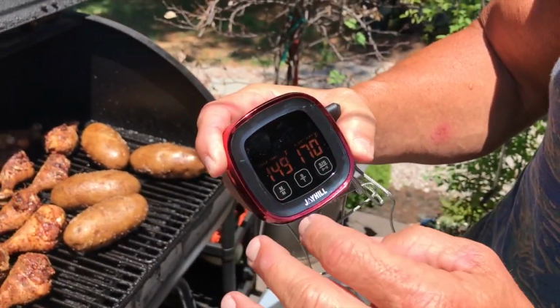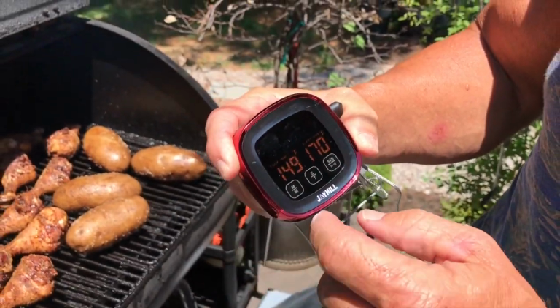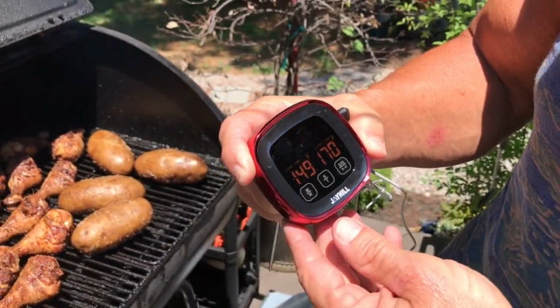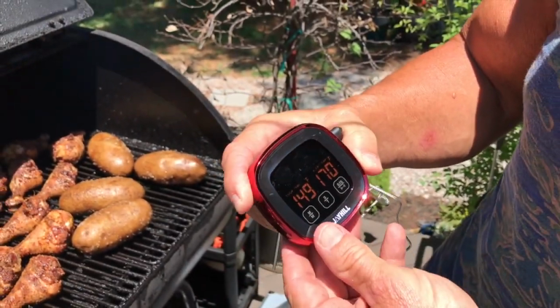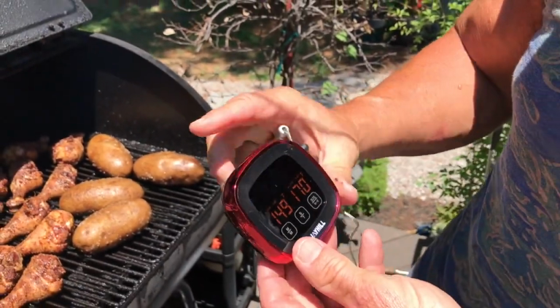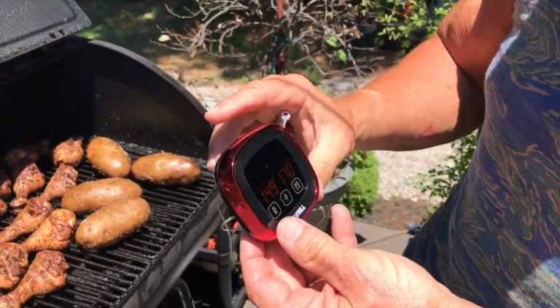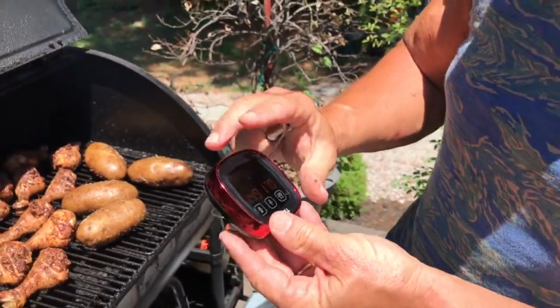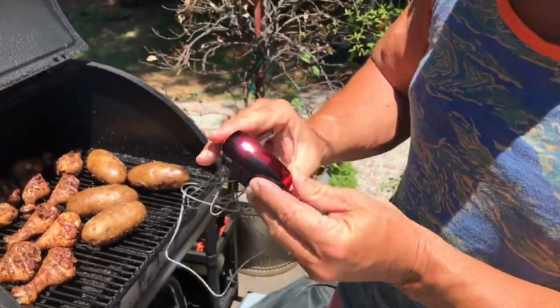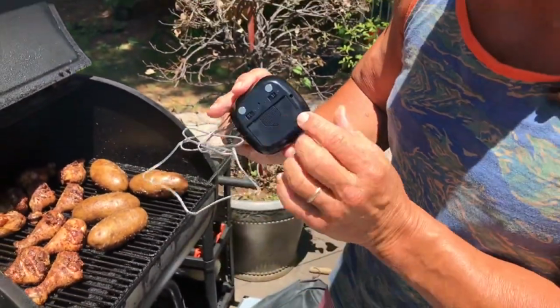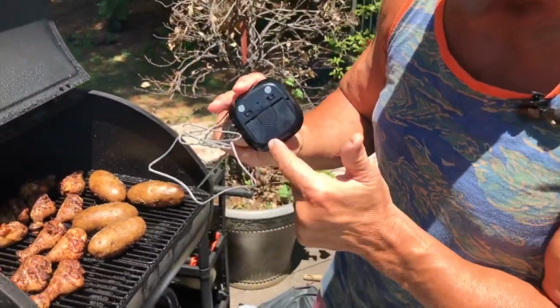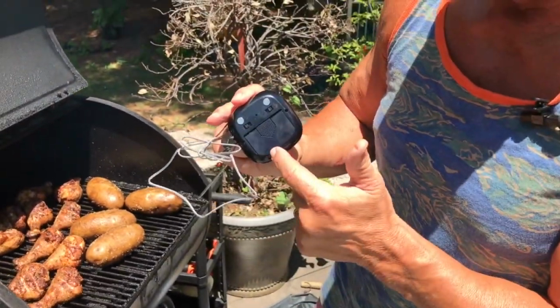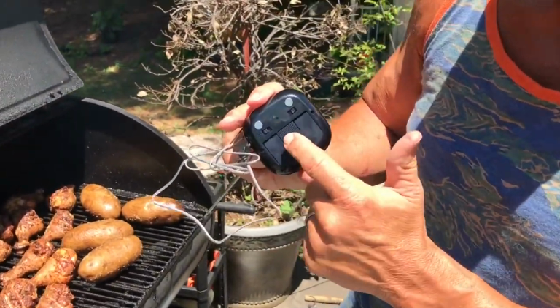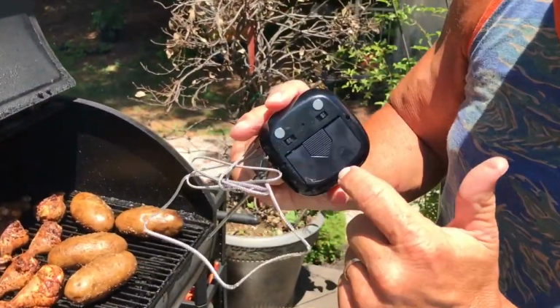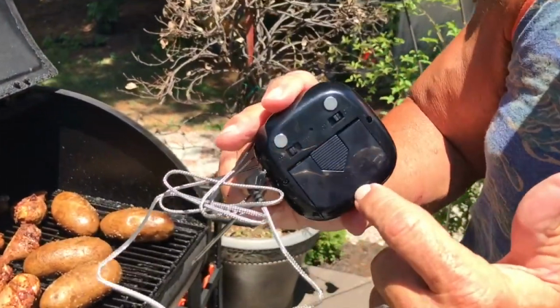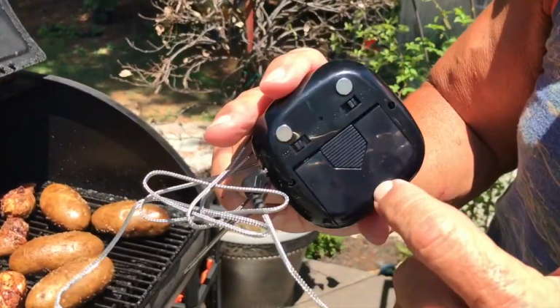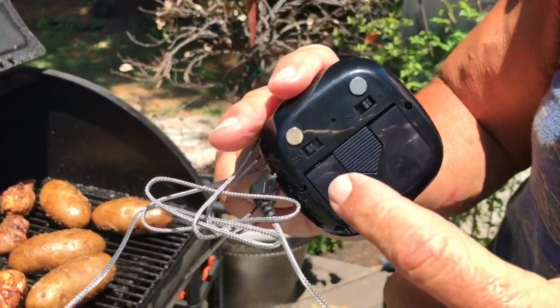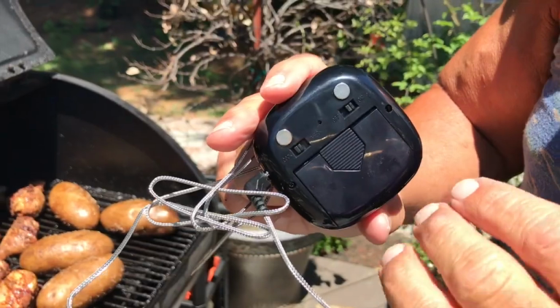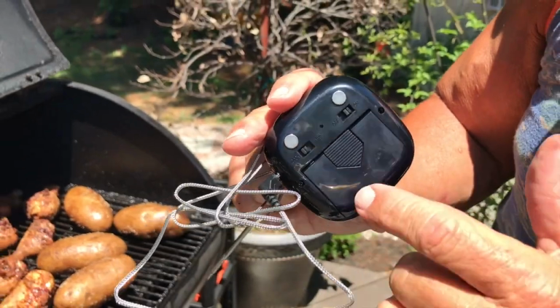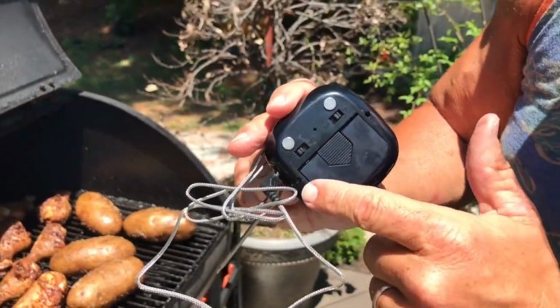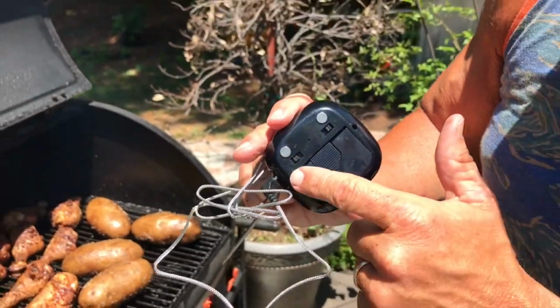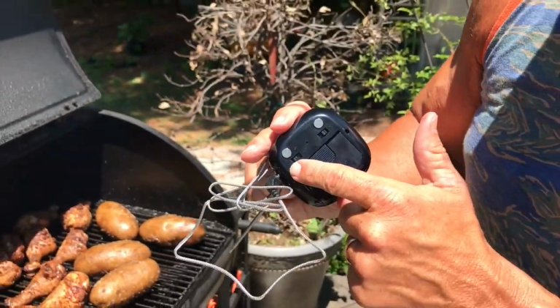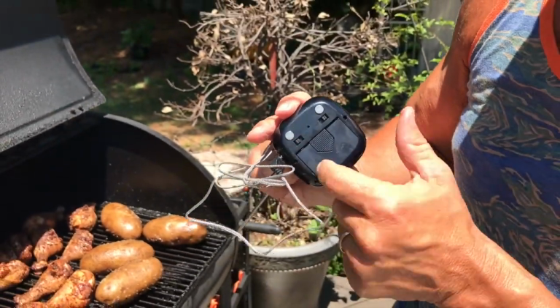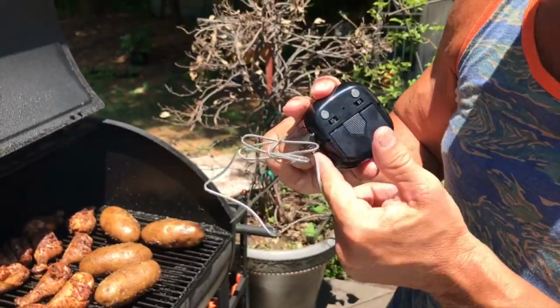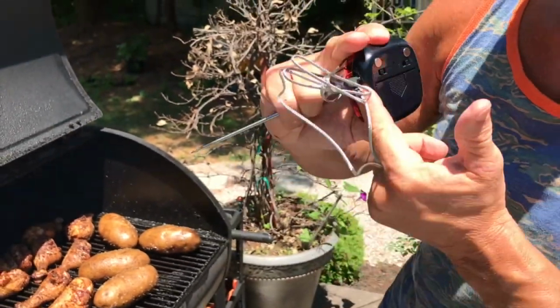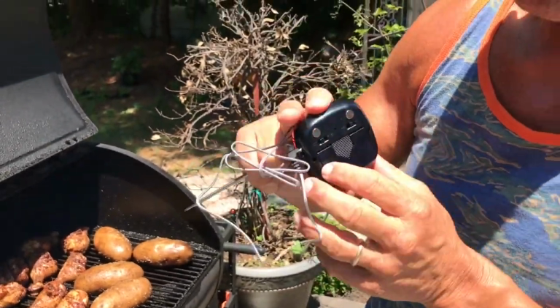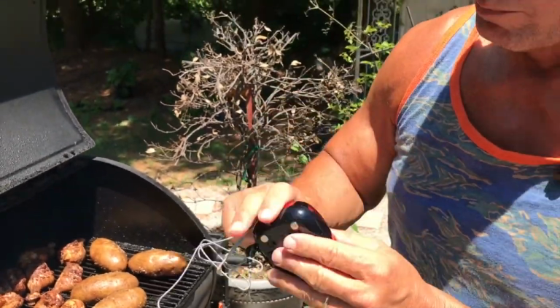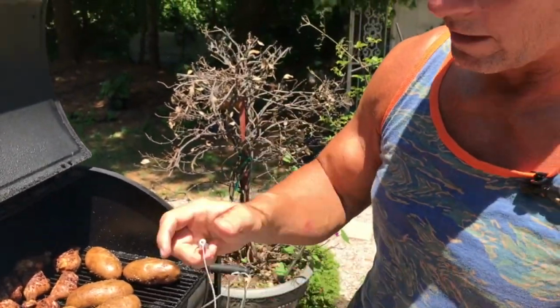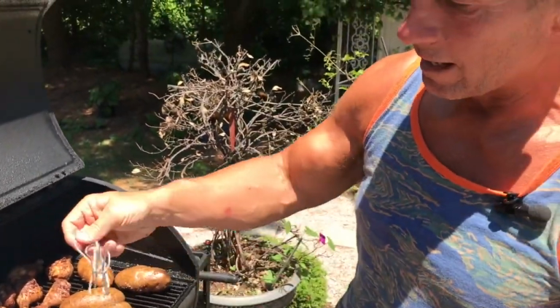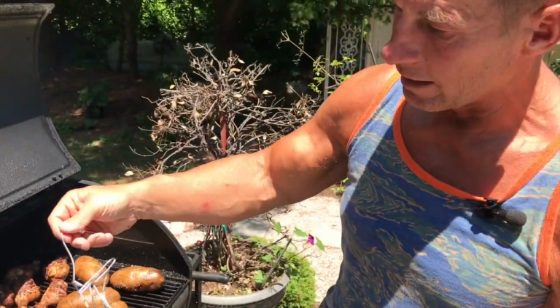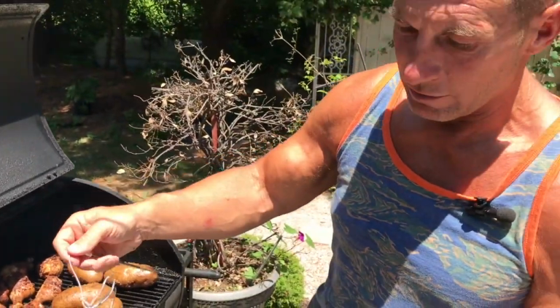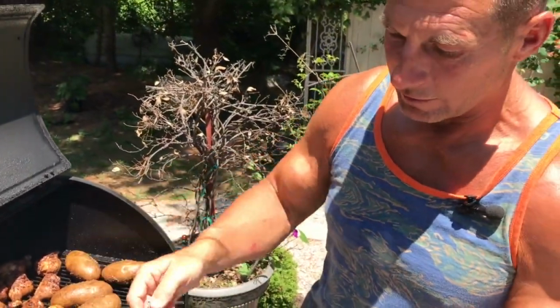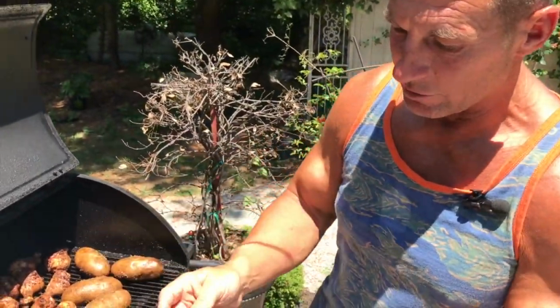You can set it for timers, you can set it for cook. Real simple — two AAA batteries in here that were not included. Plugged in the probe, things like that. It's got a good enough extension.